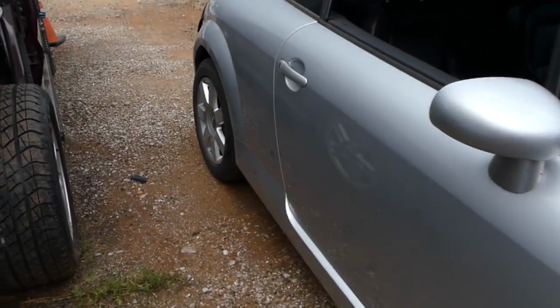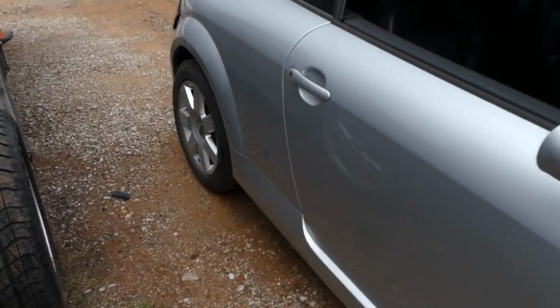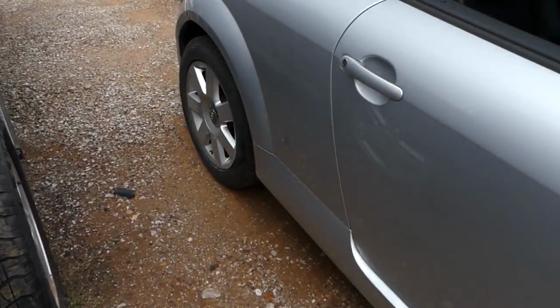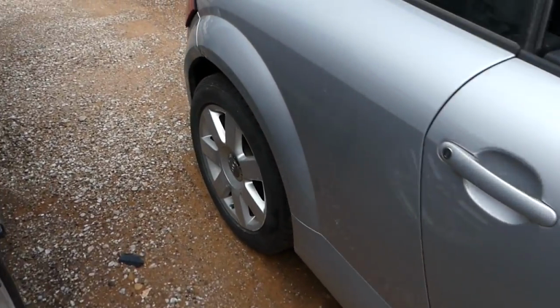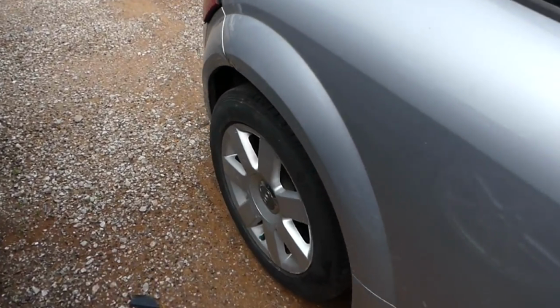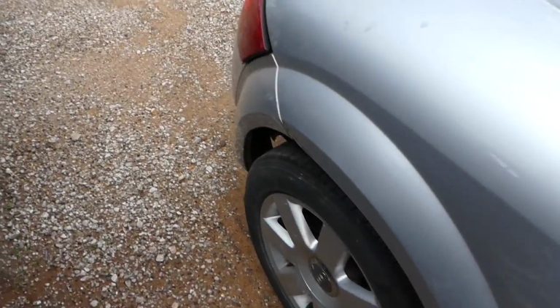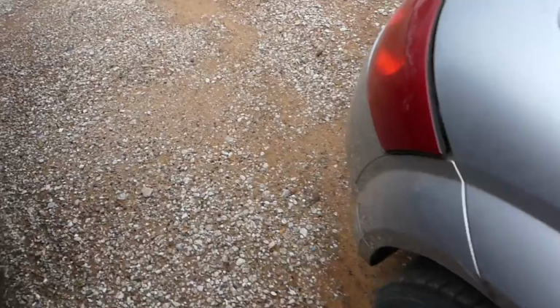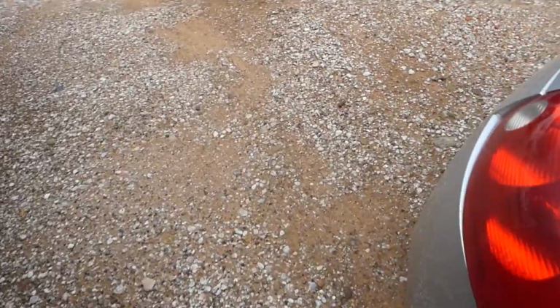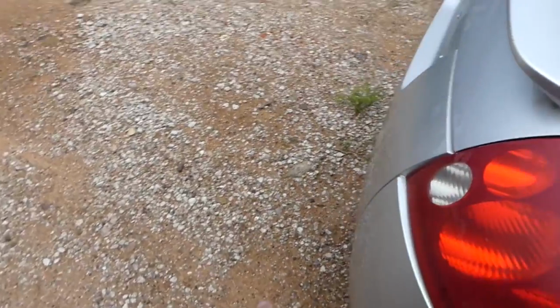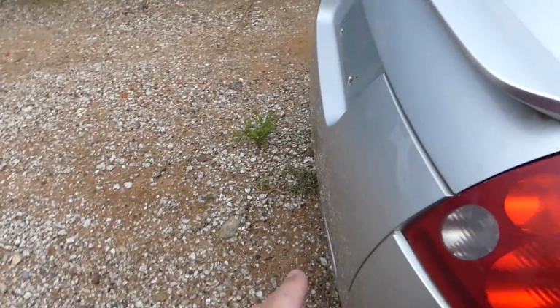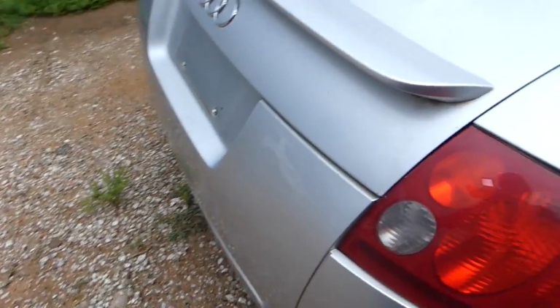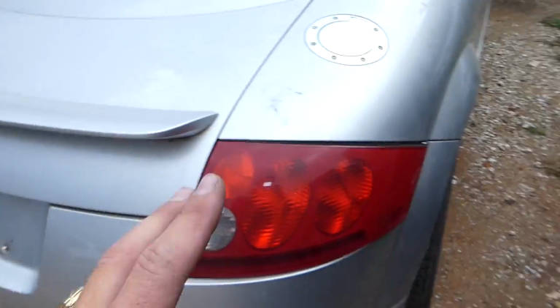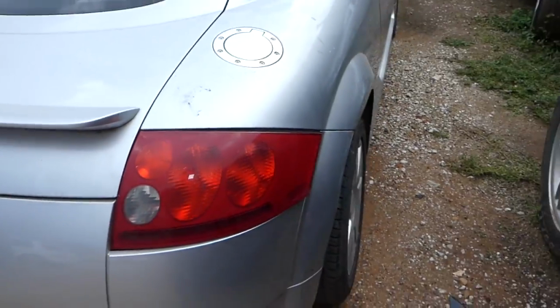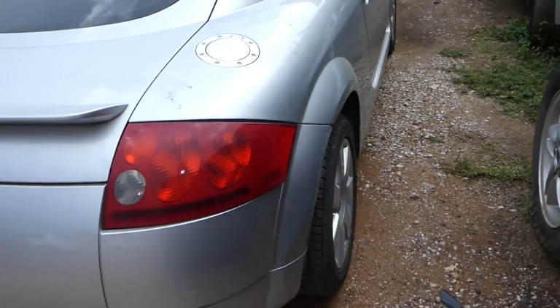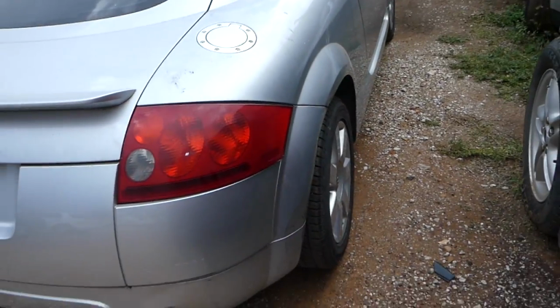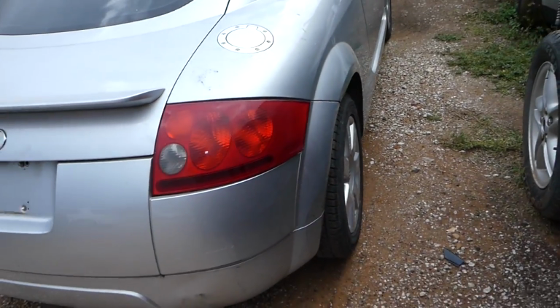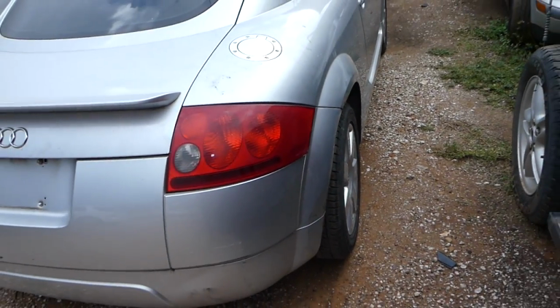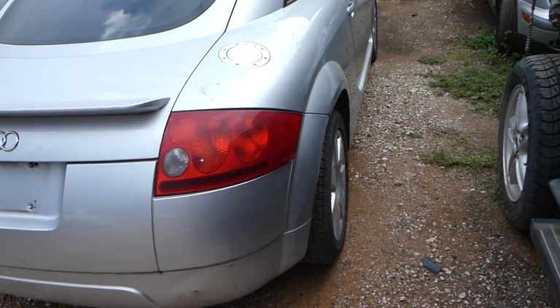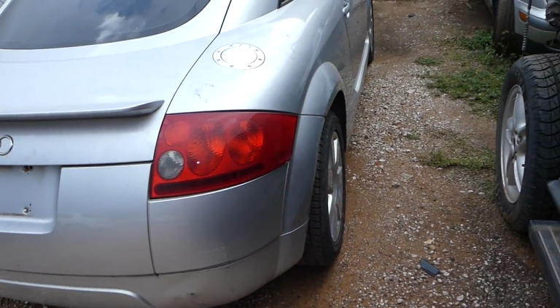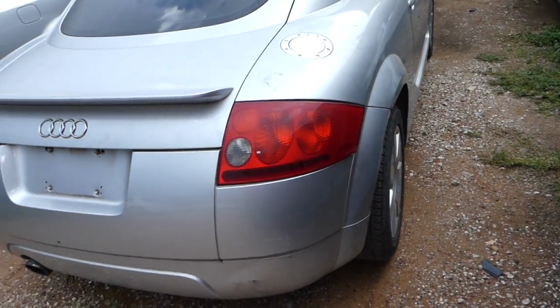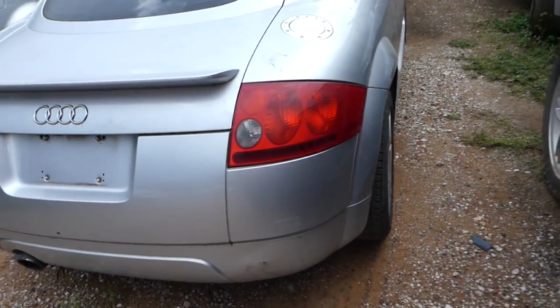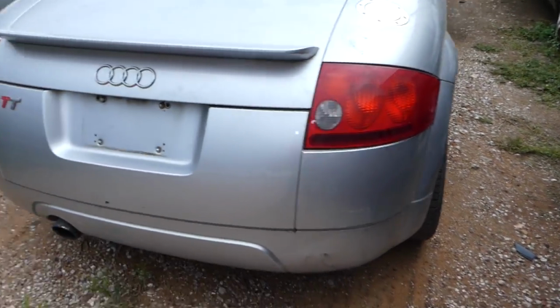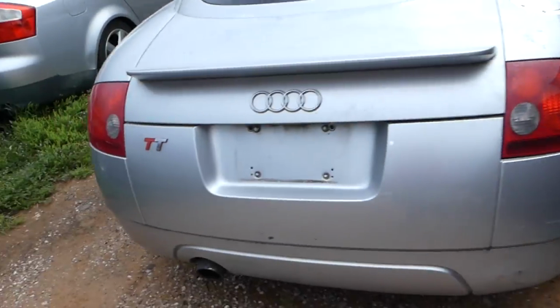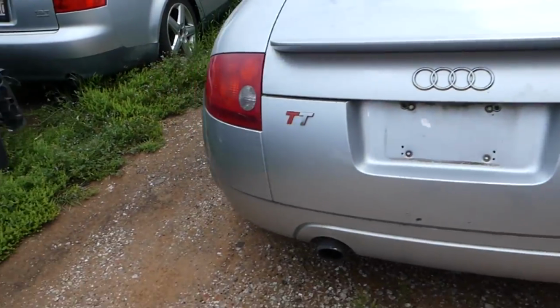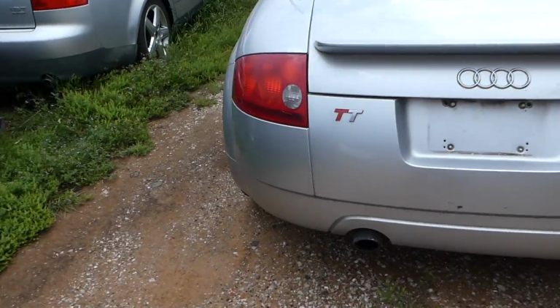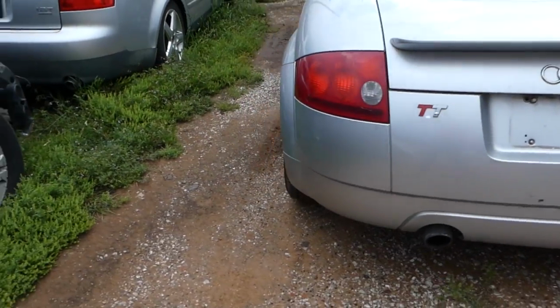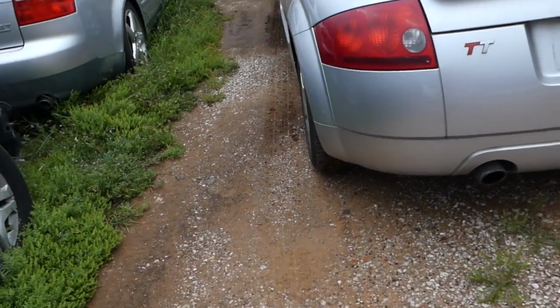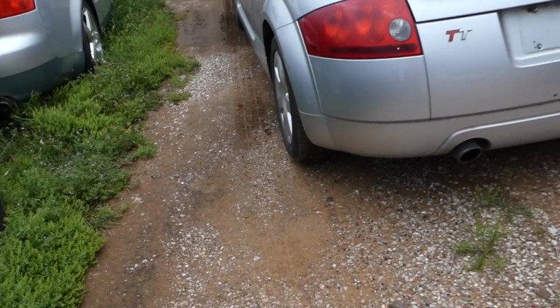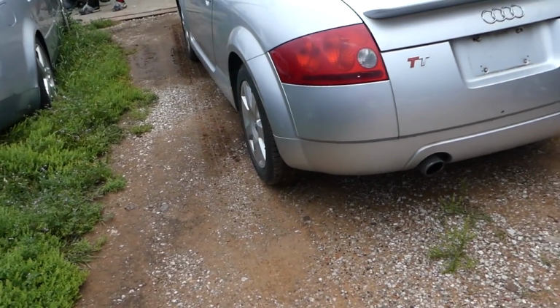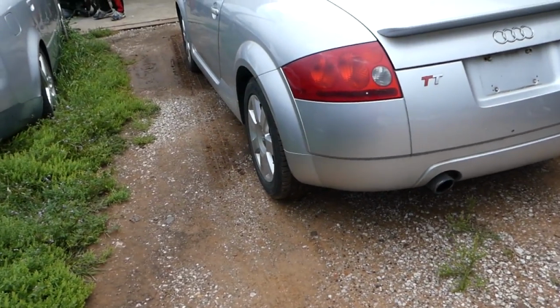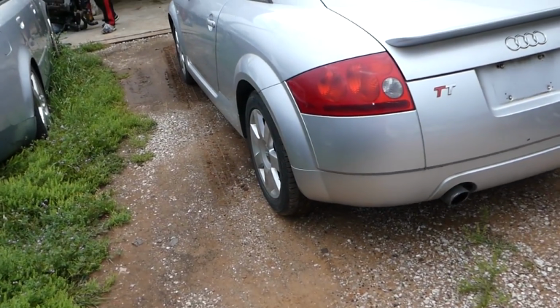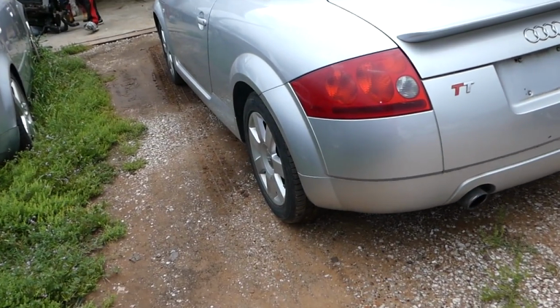So that's it guys. Looks great. The only thing we need to fix now is adjust the tail light and a little bit of the bumper. Thank you guys for watching - please subscribe and see you next time.